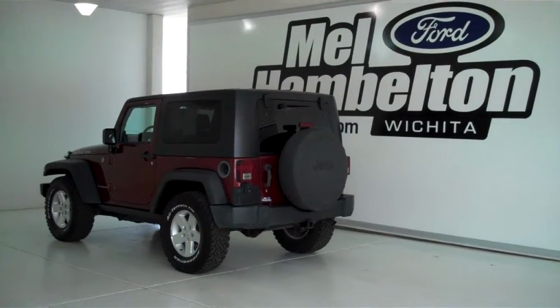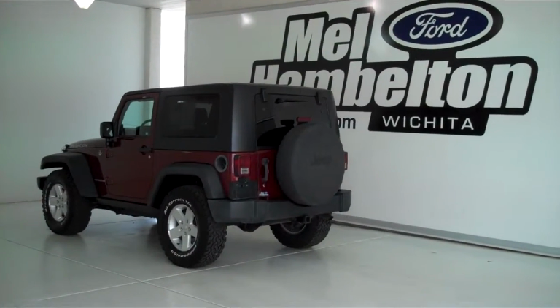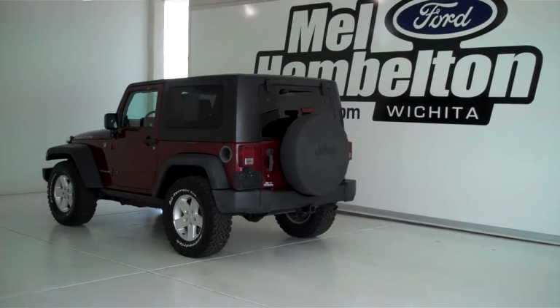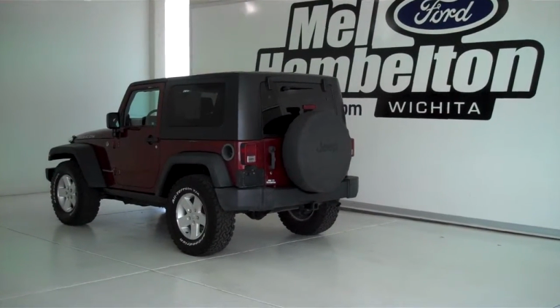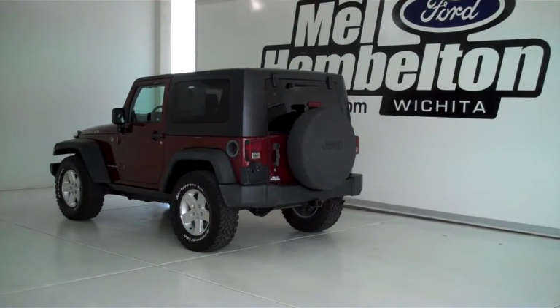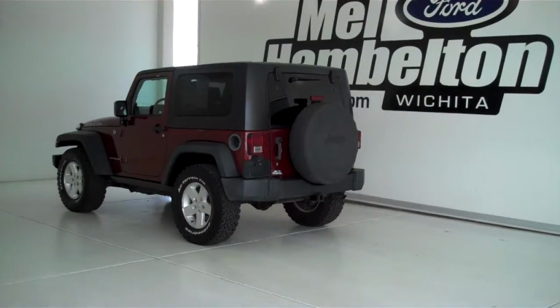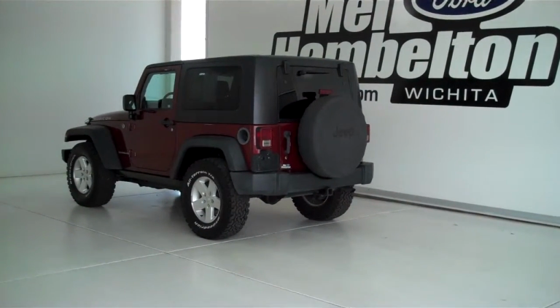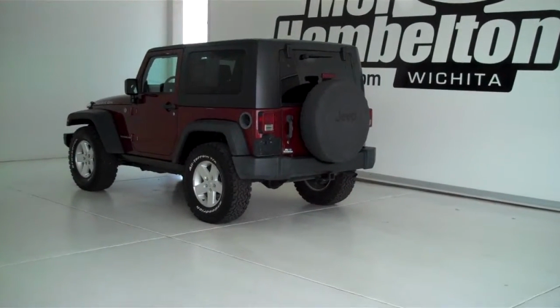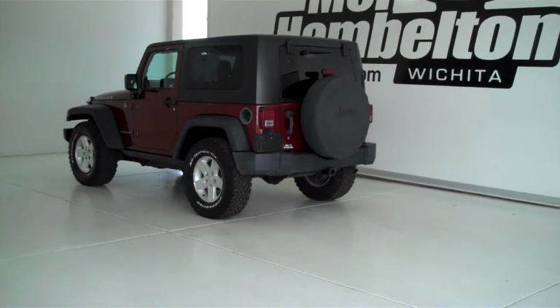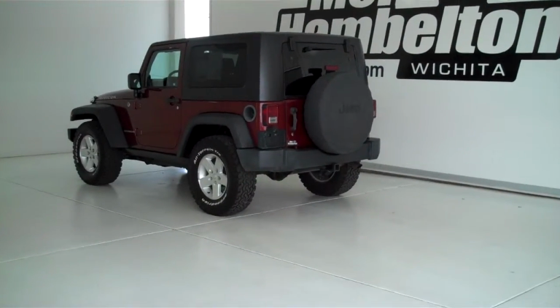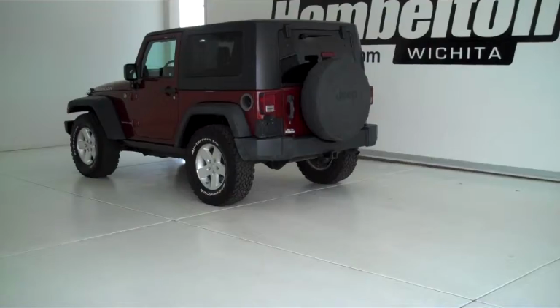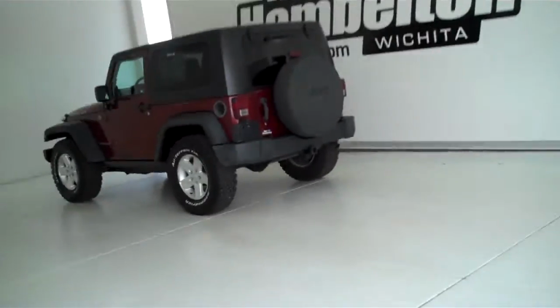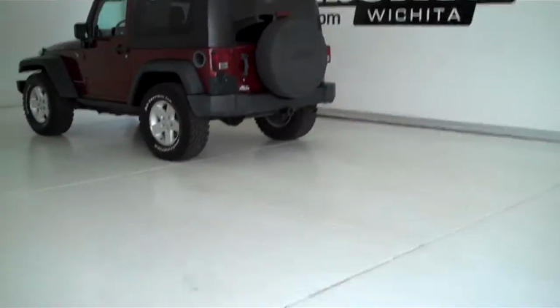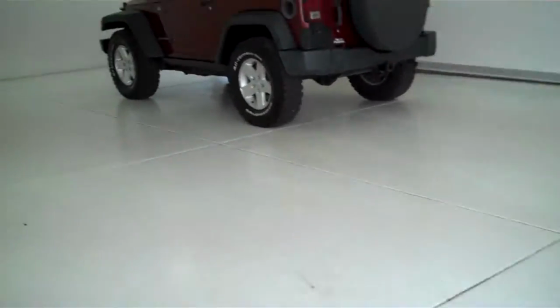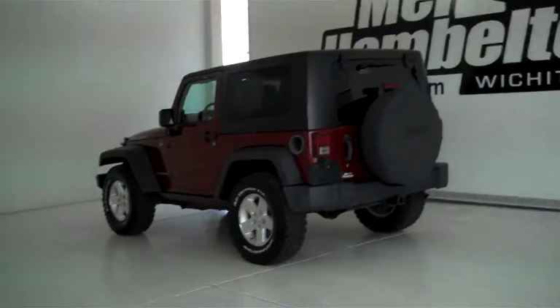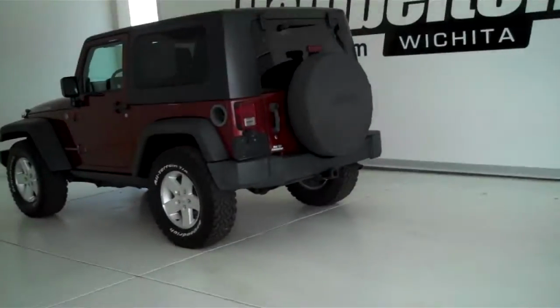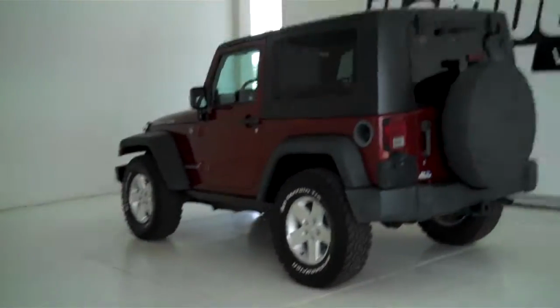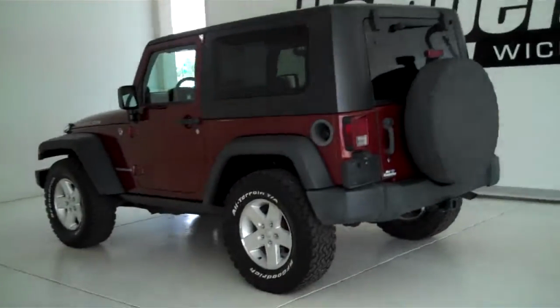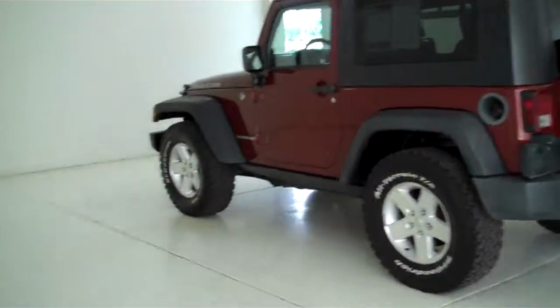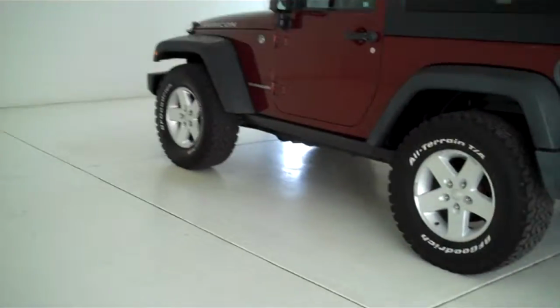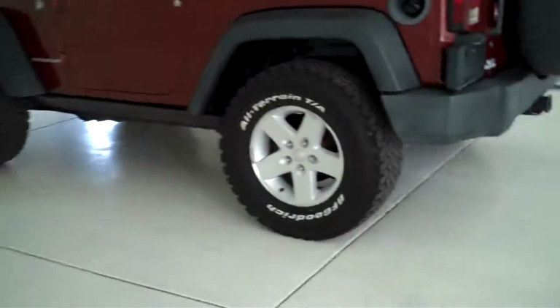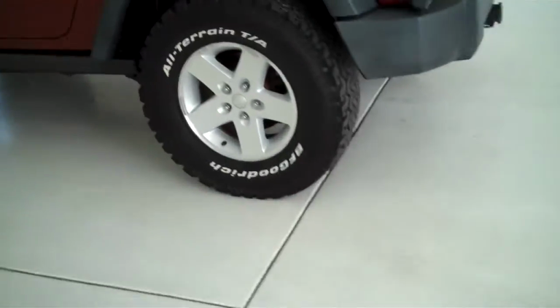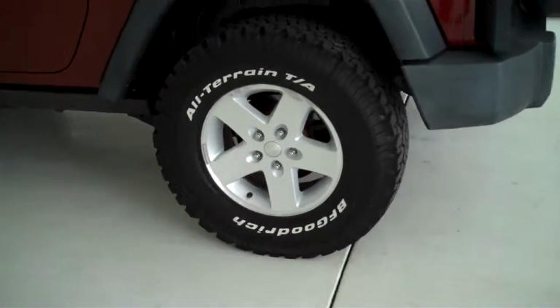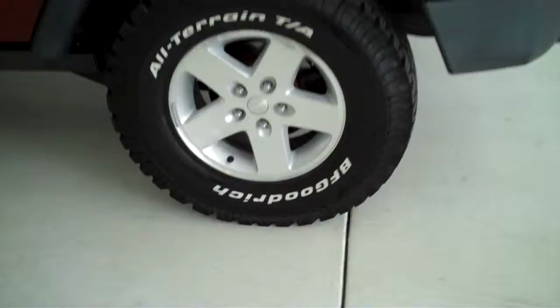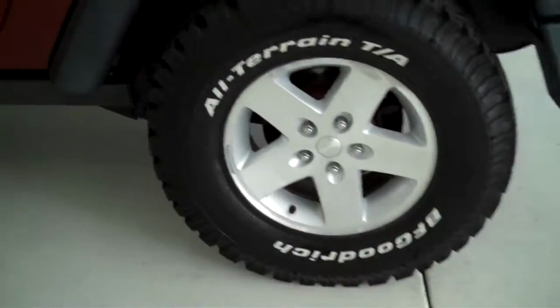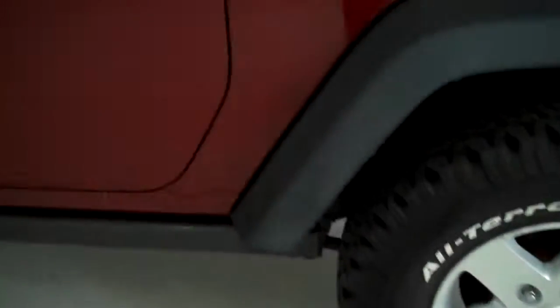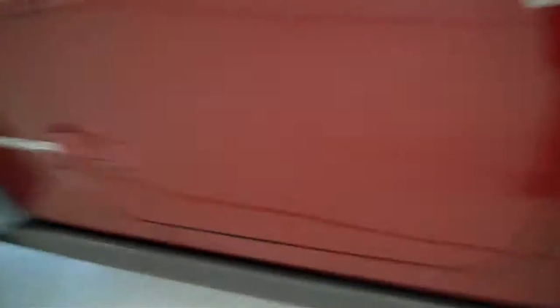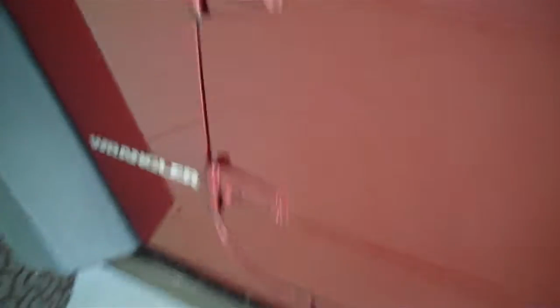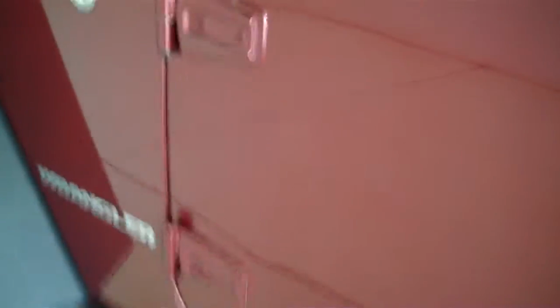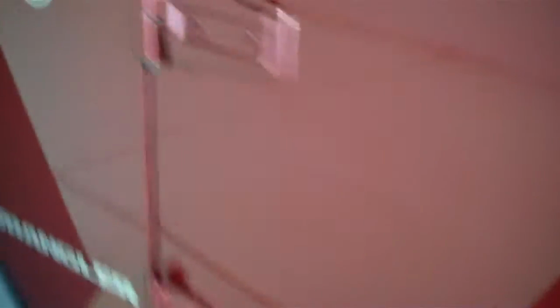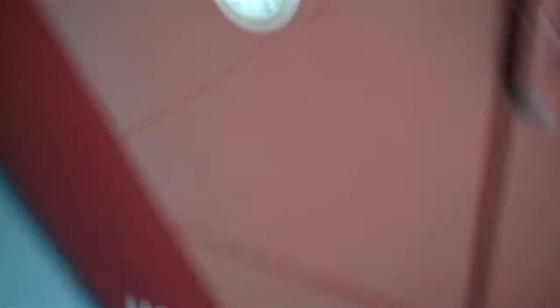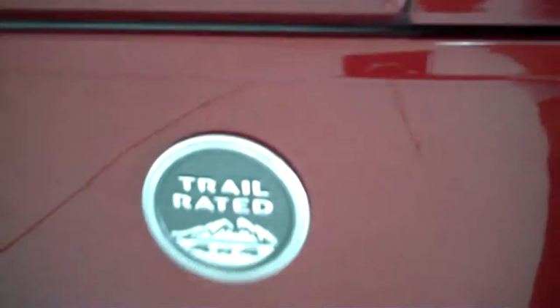P10298 is a pre-owned 2007 Jeep Wrangler Rubicon. It is maroon in color, has the factory alloy wheels, and it also has the trail rating.